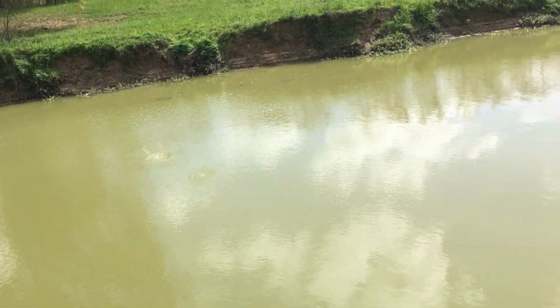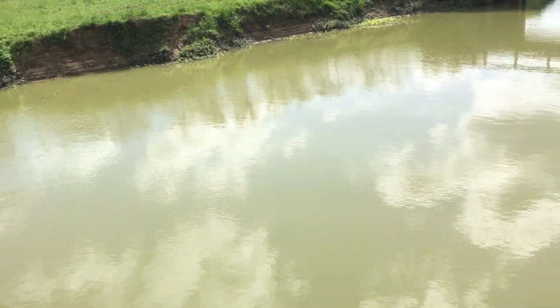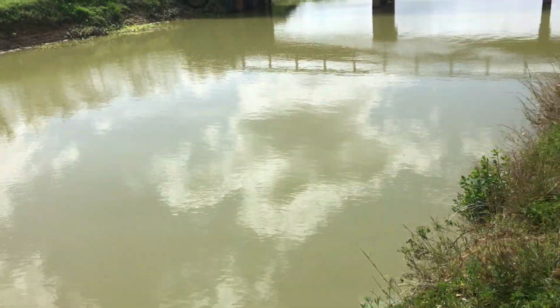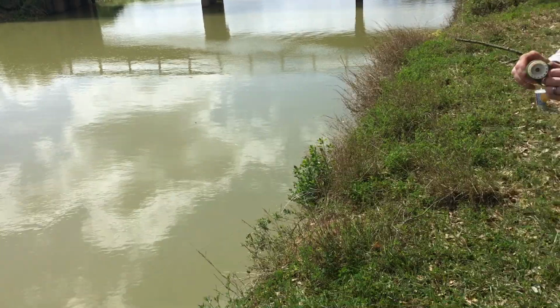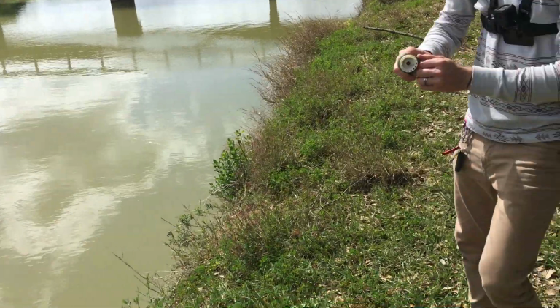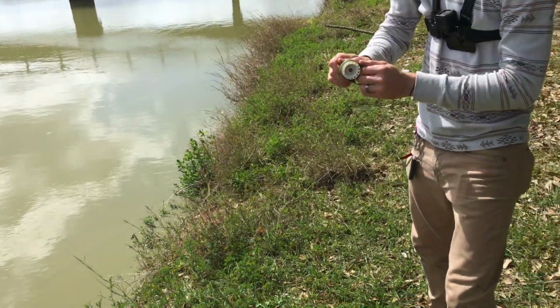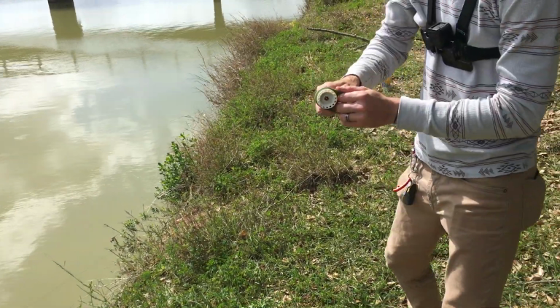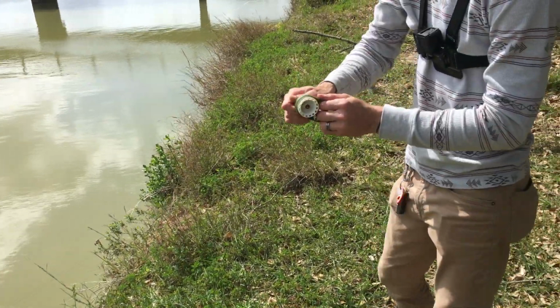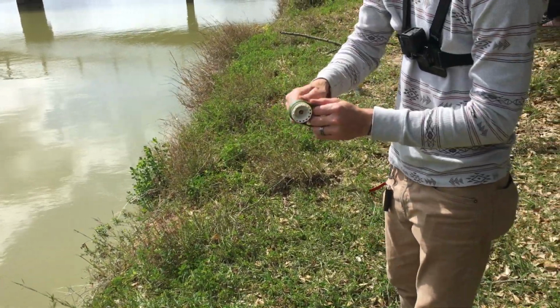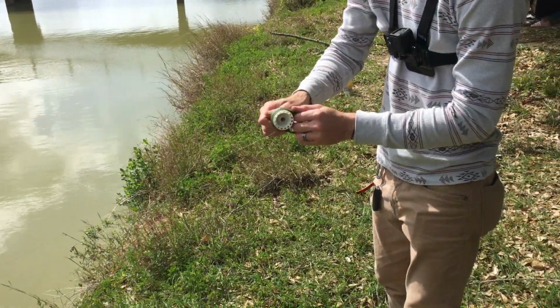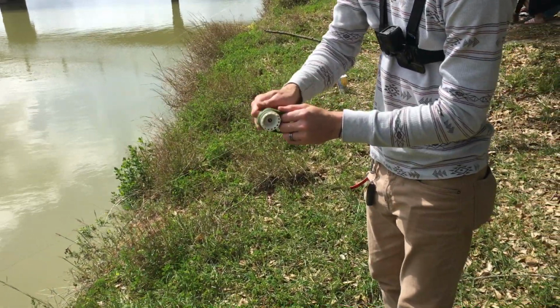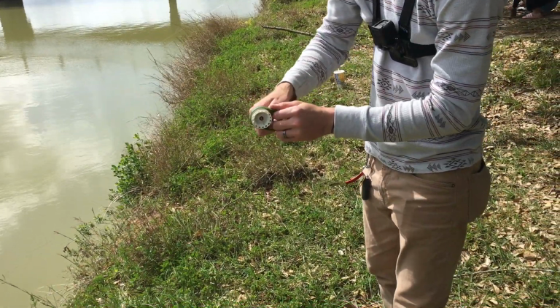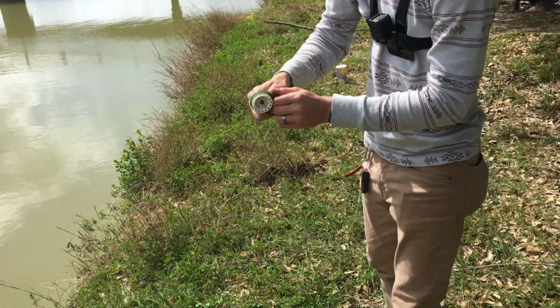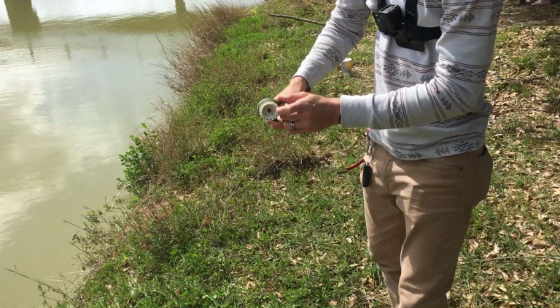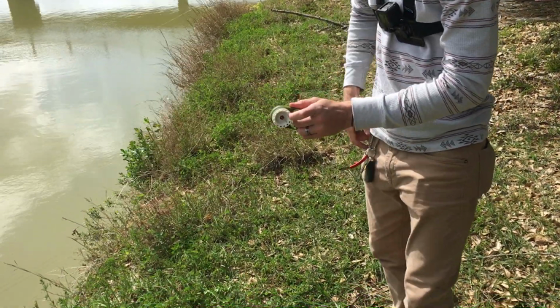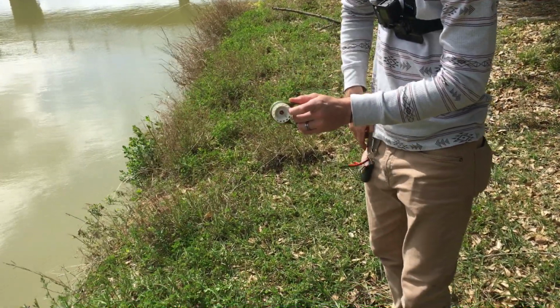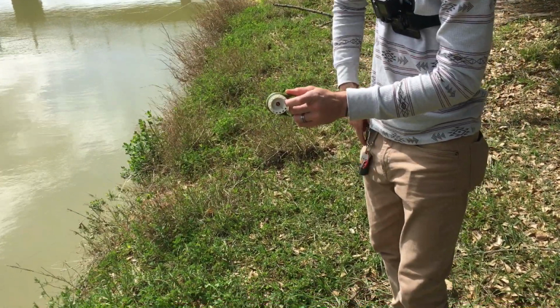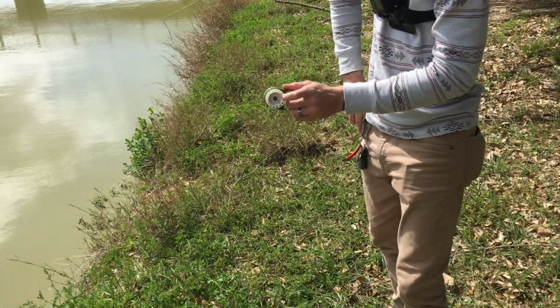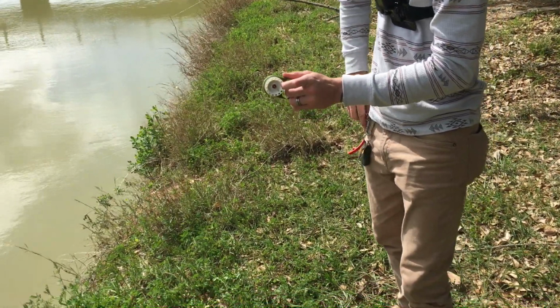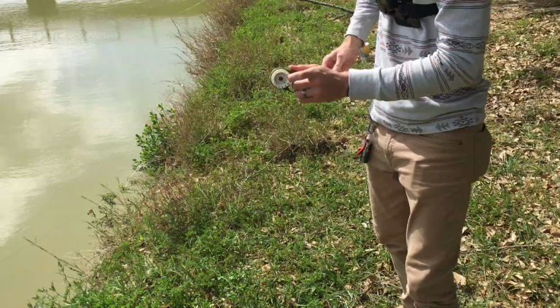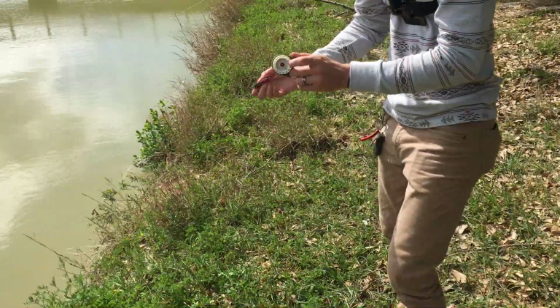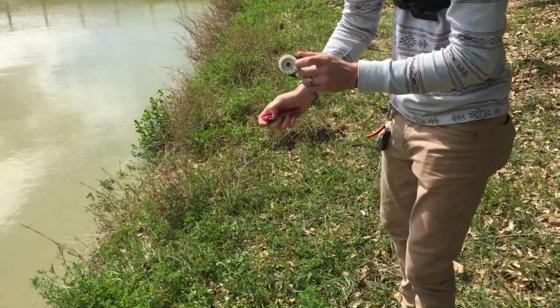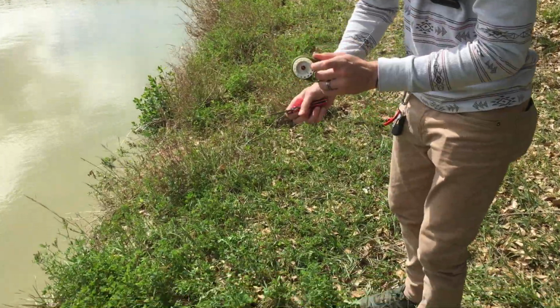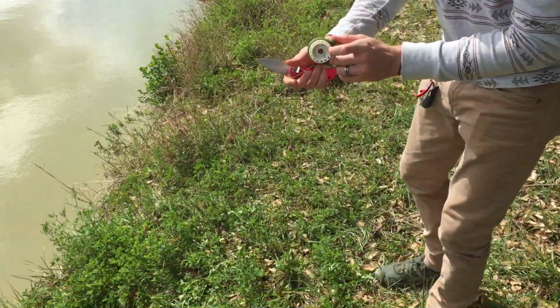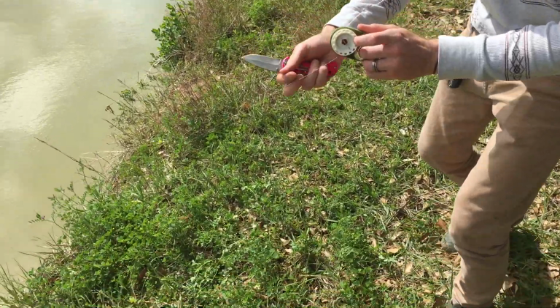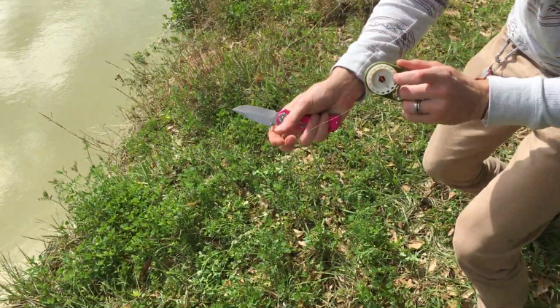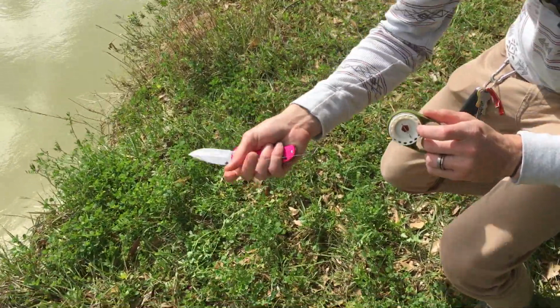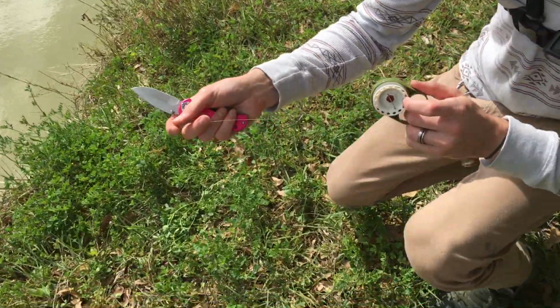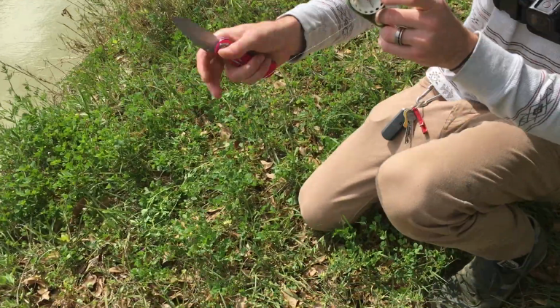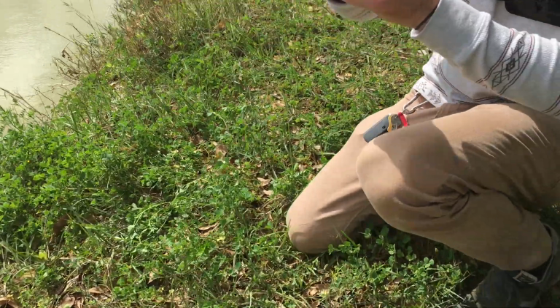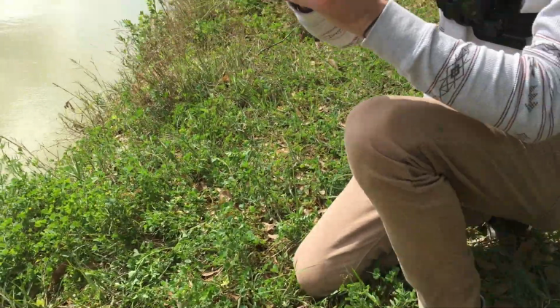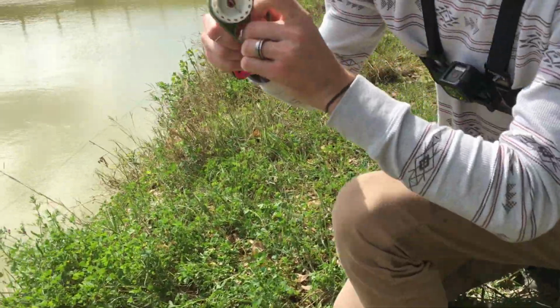And if you want to set it and forget it, fish with it — just reel in your slack. Take a pocket knife and reel in all your slack.